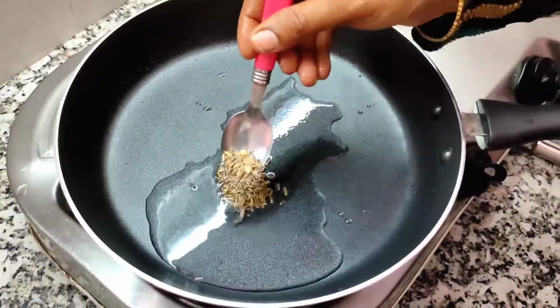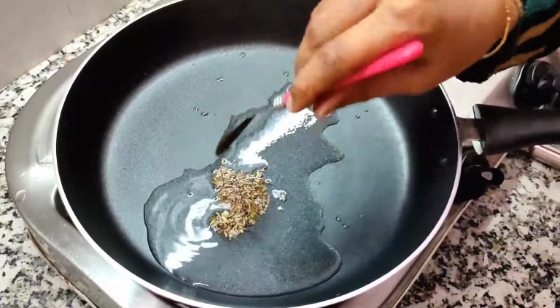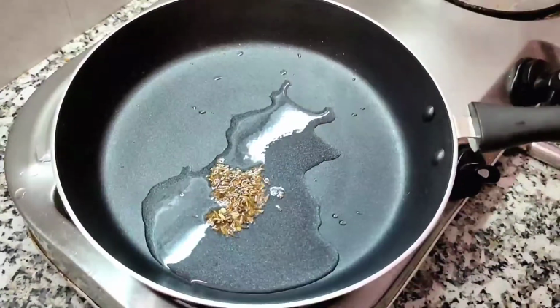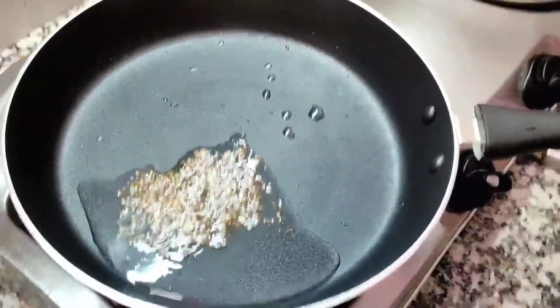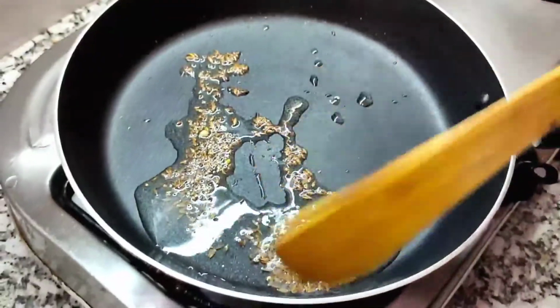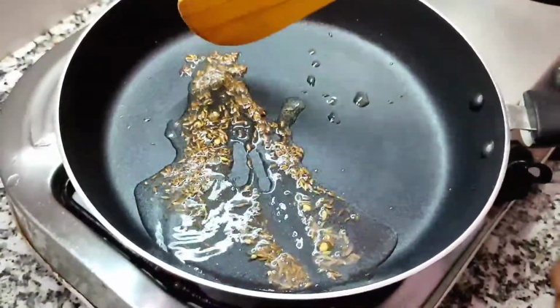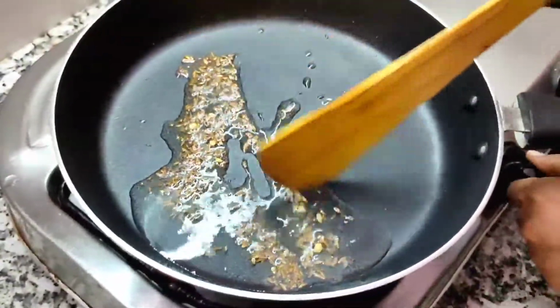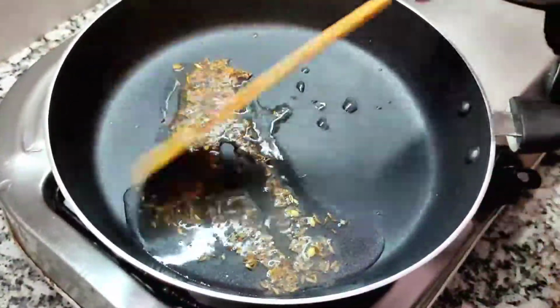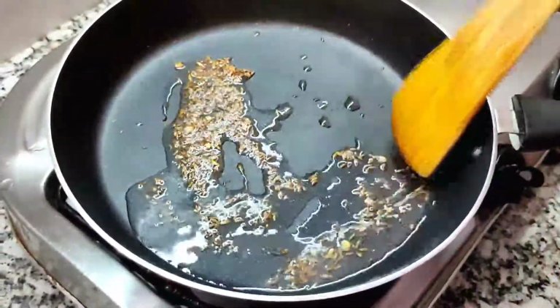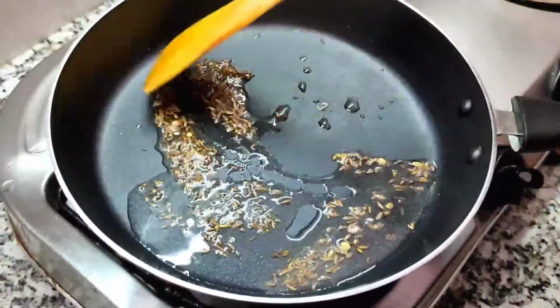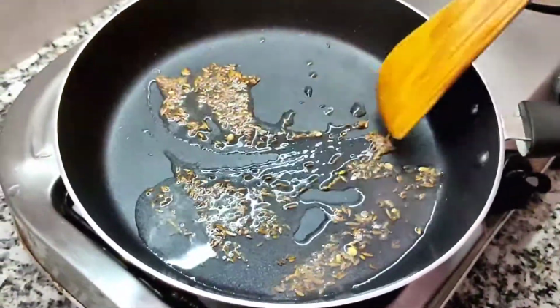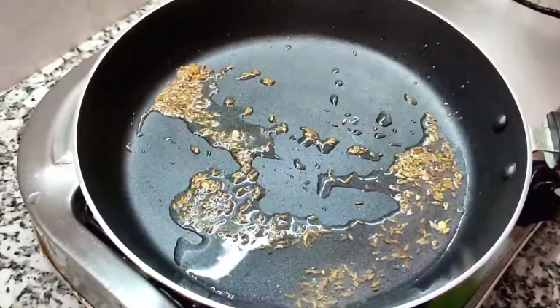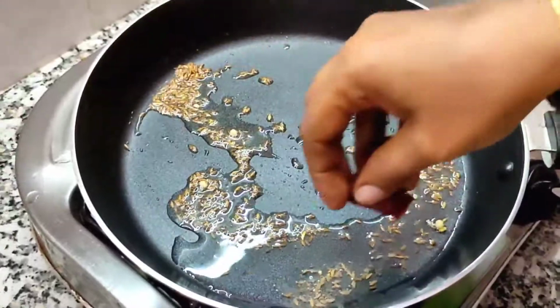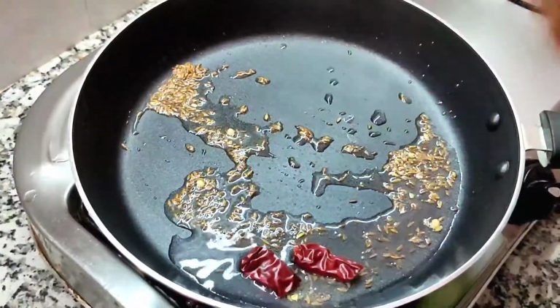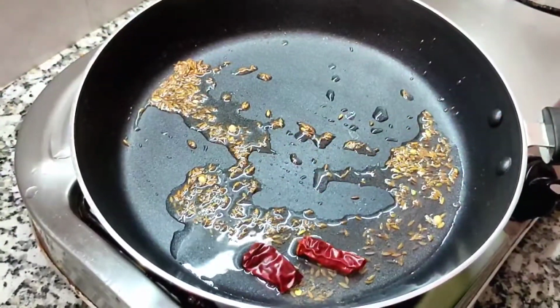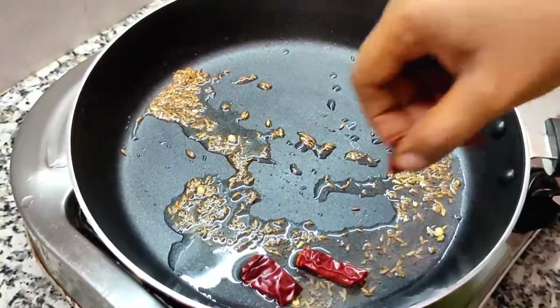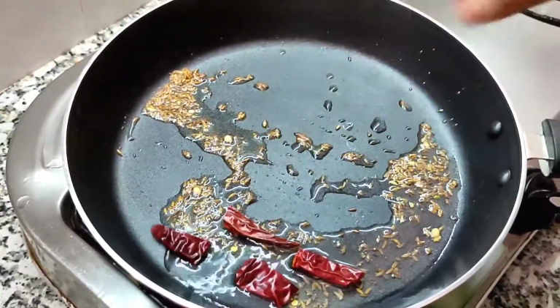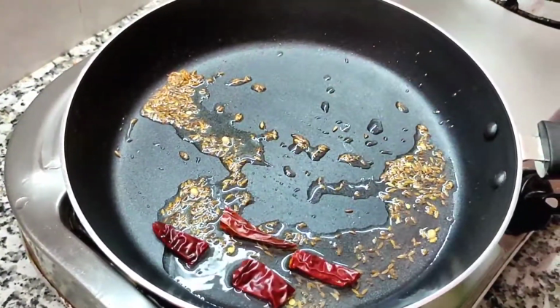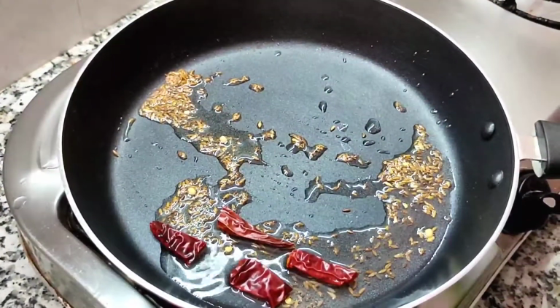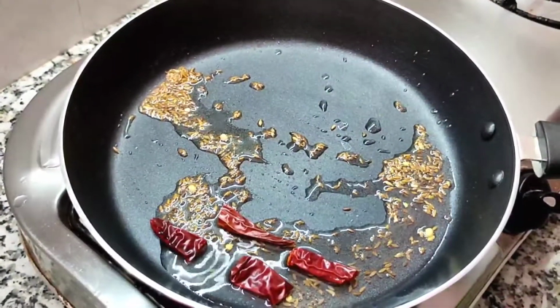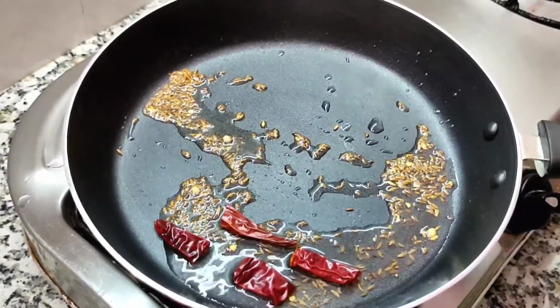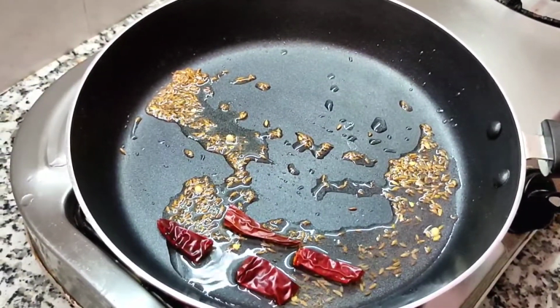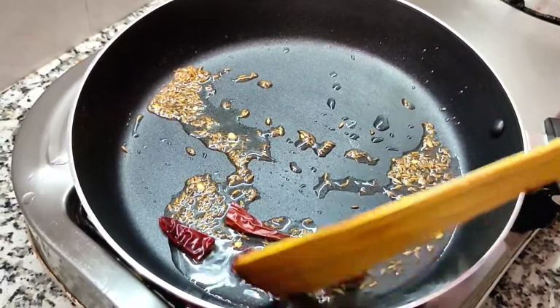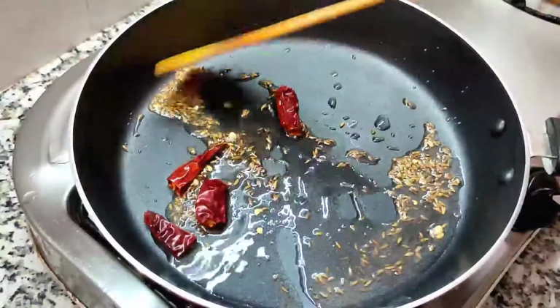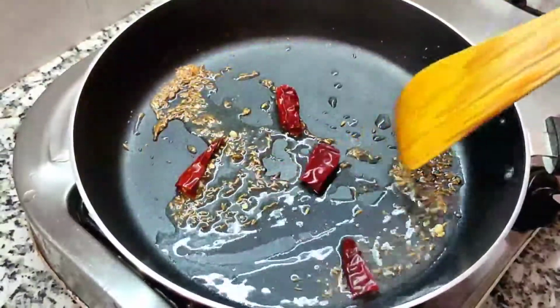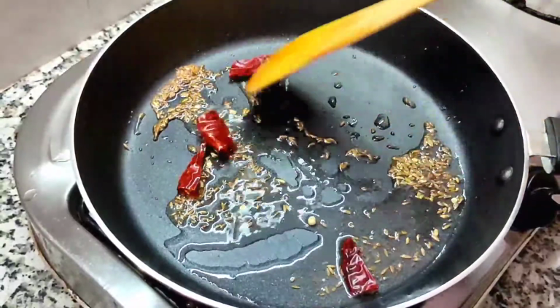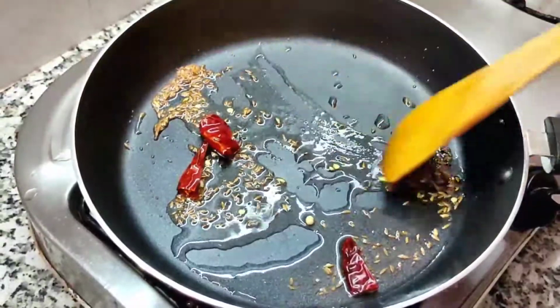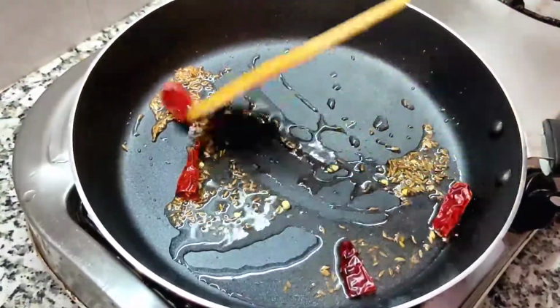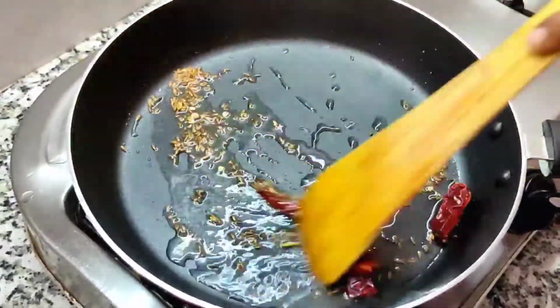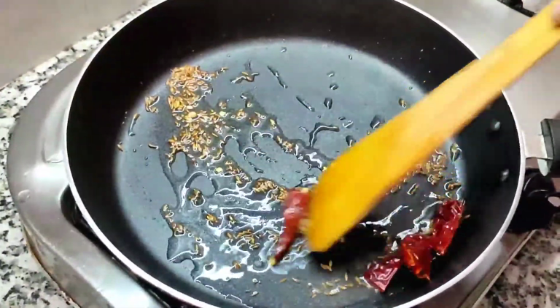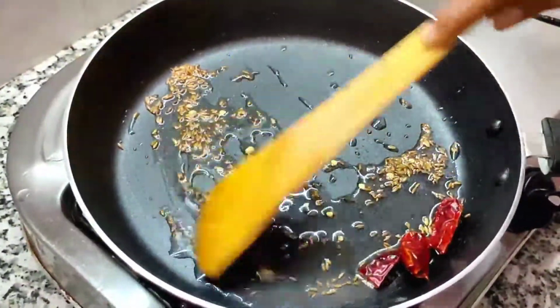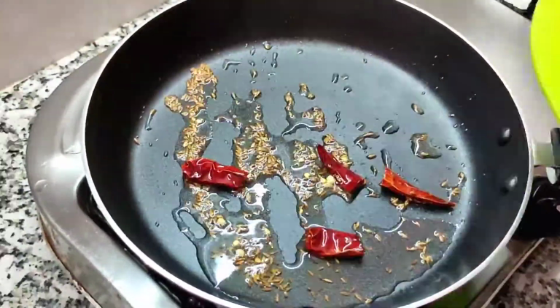Add 1 spoon of rice. Add 2 tablespoons of rice. Add 1 spoon of rice.